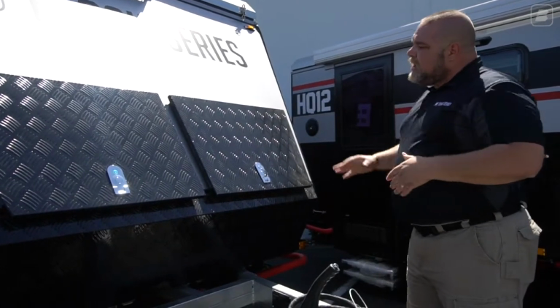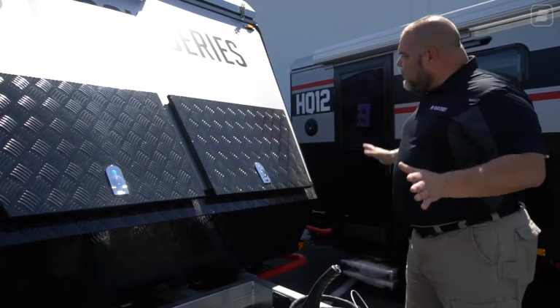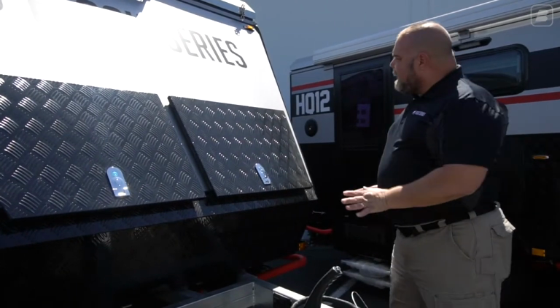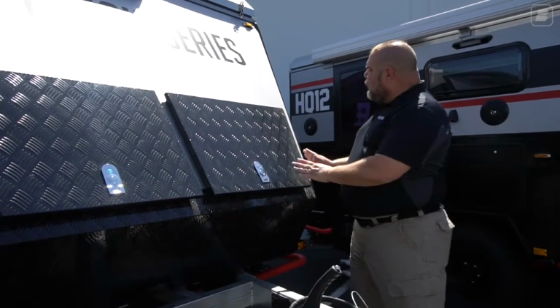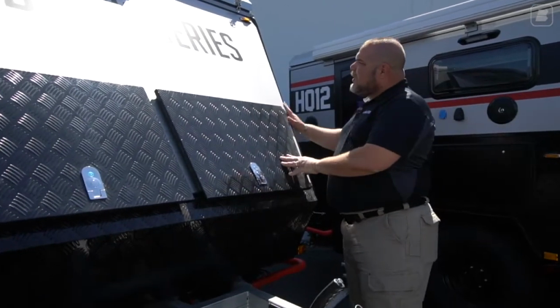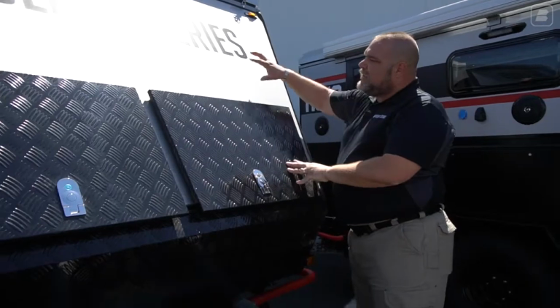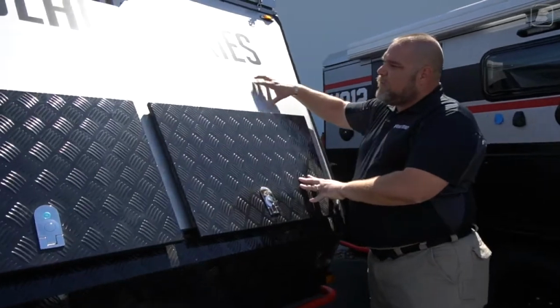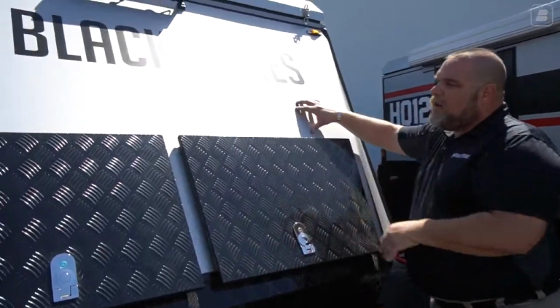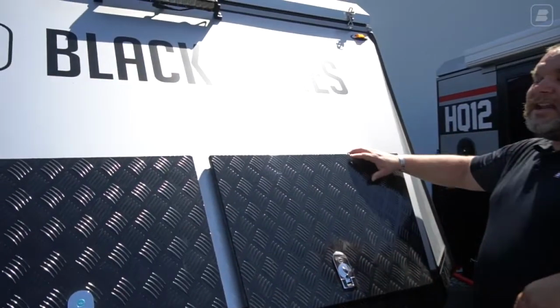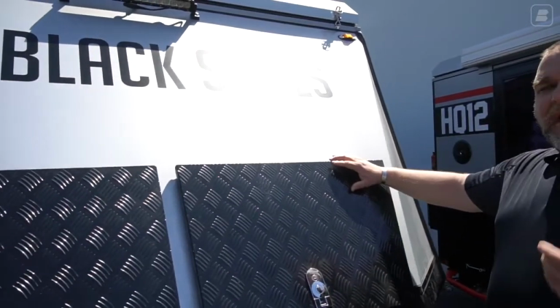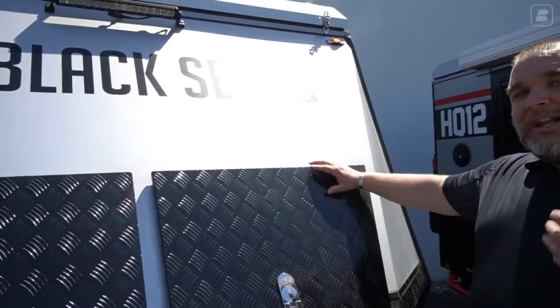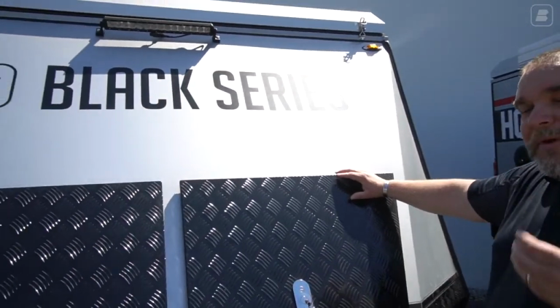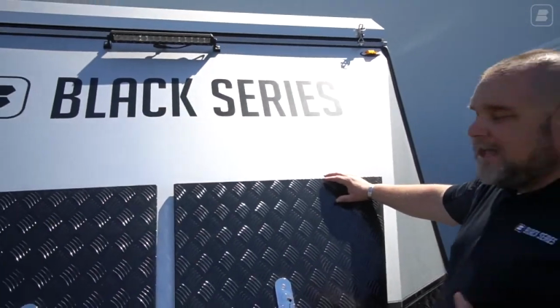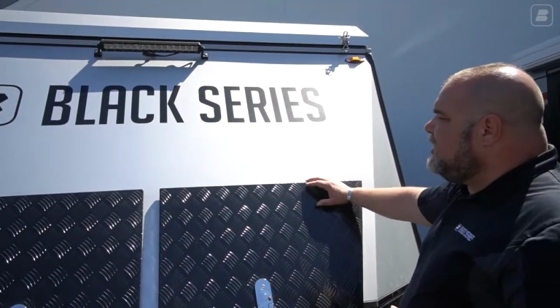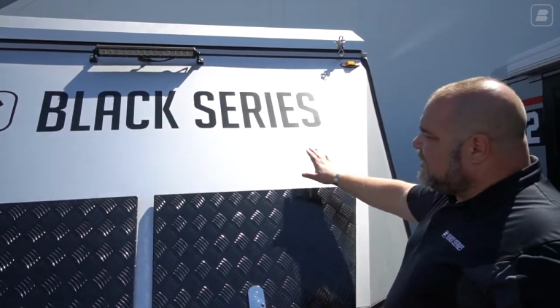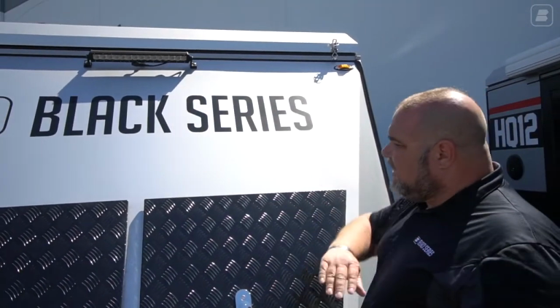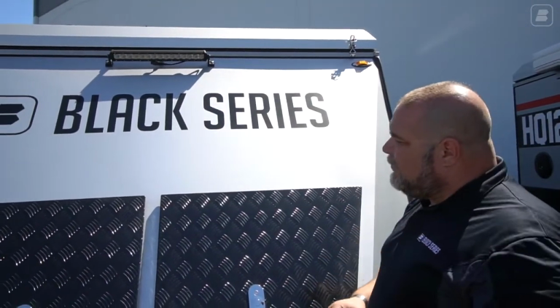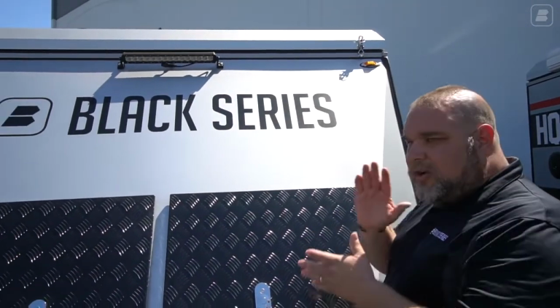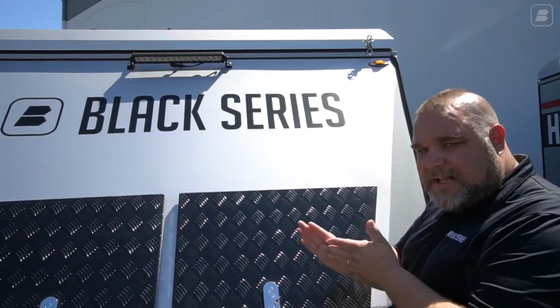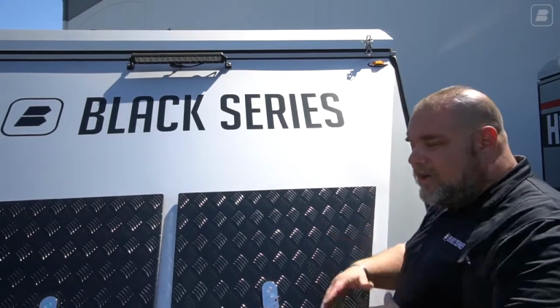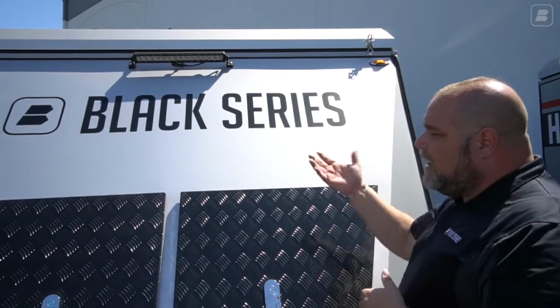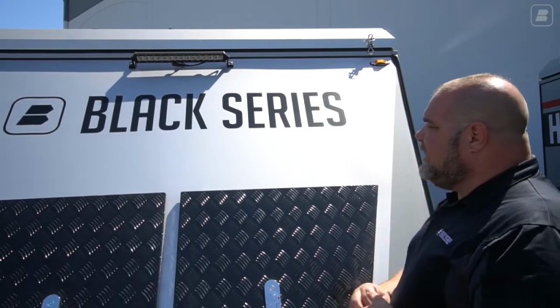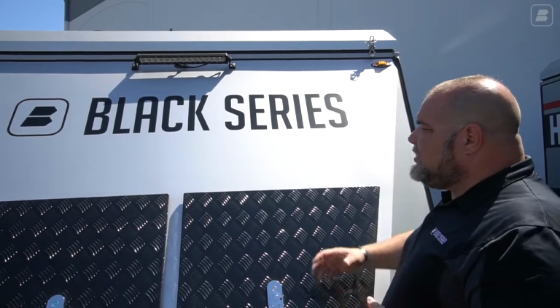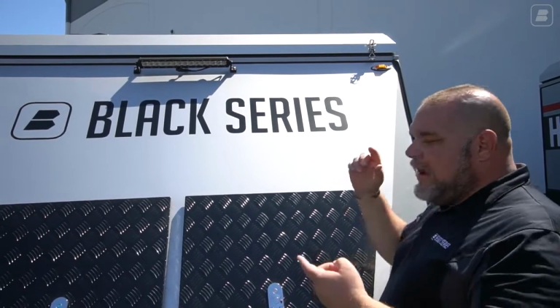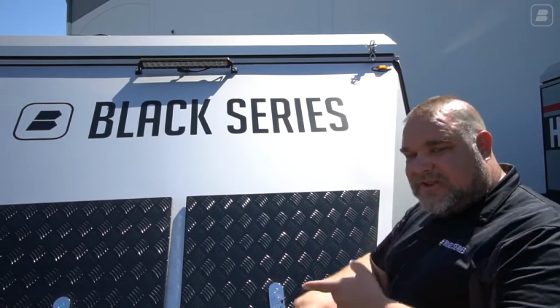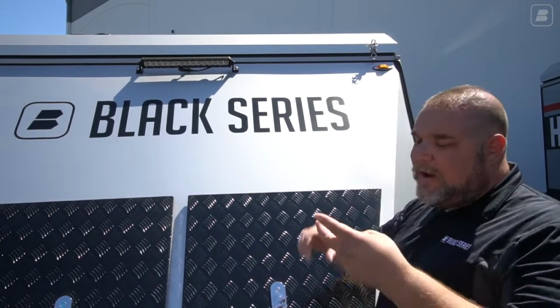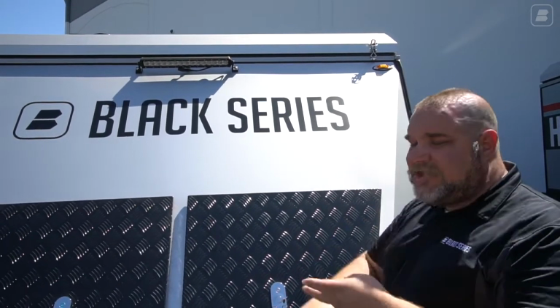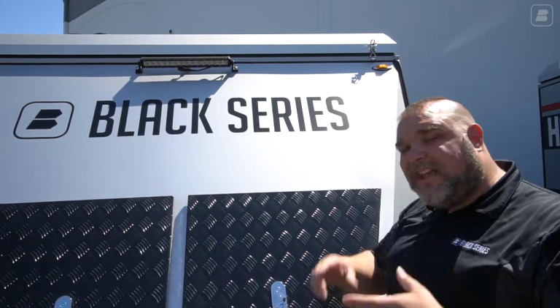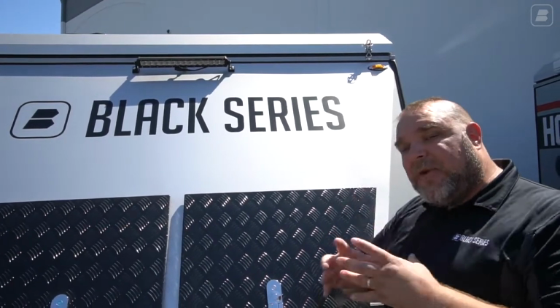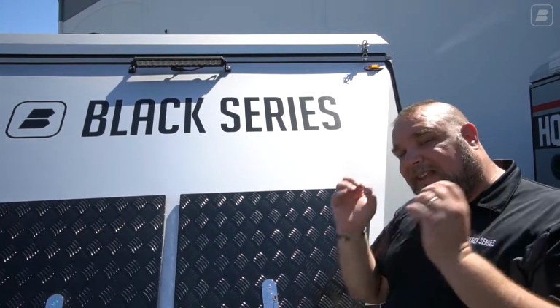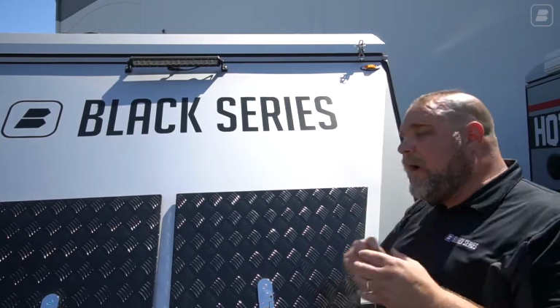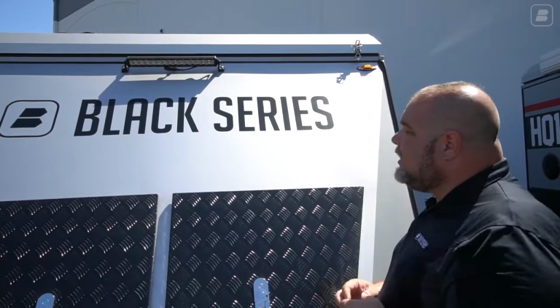We have our upward slopes, and again the silver part is made of an aluminum composite — a sheet of aluminum, composite material, and another sheet. So you have that strength, that rigidity, and that lightweight material.